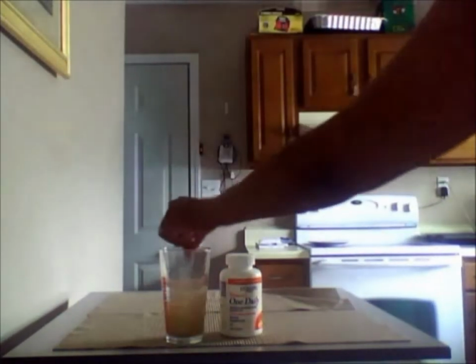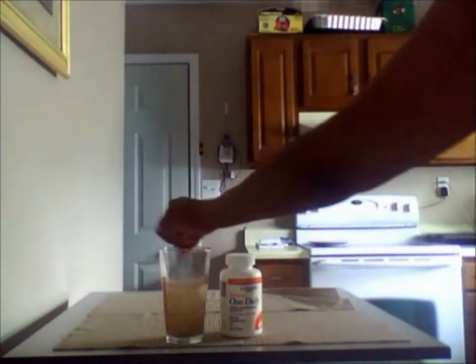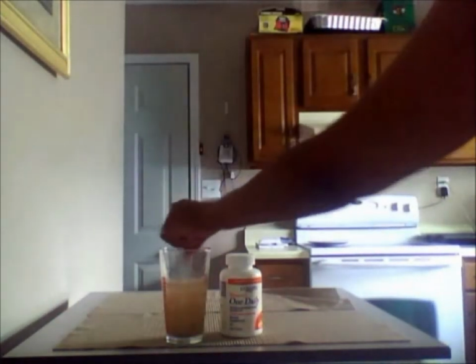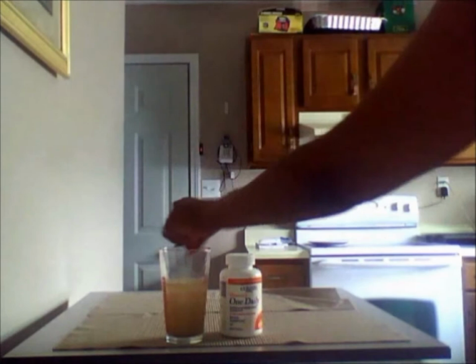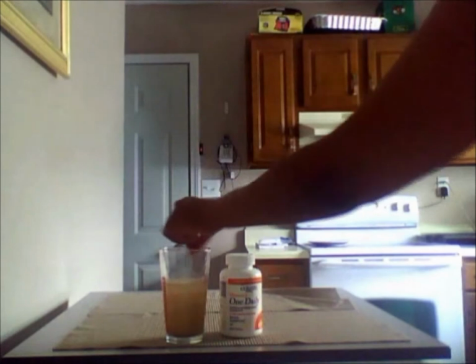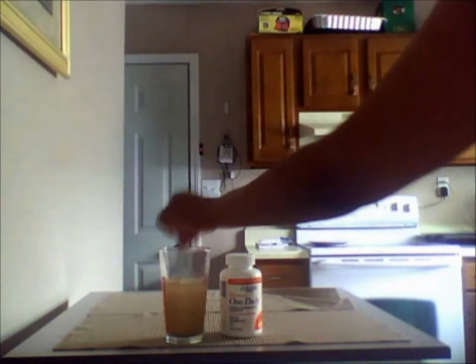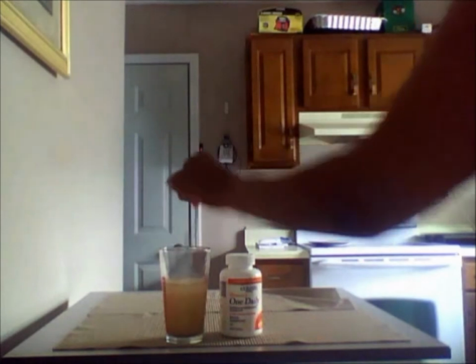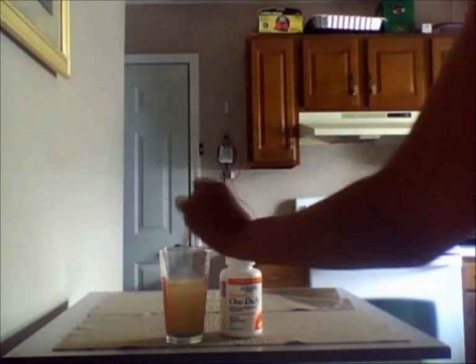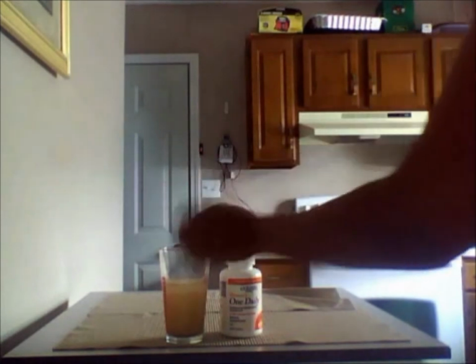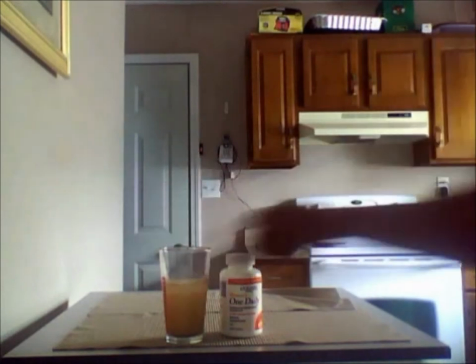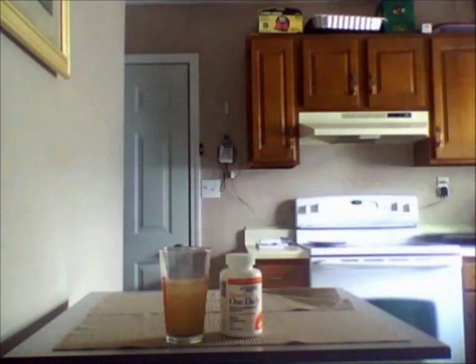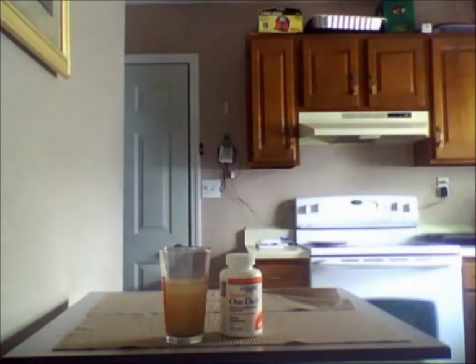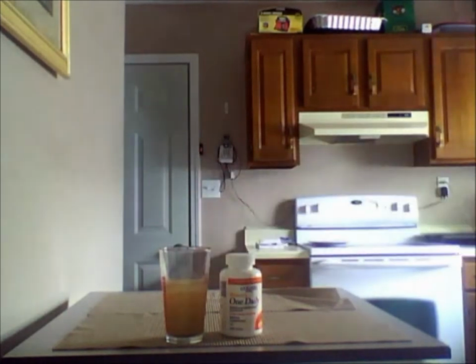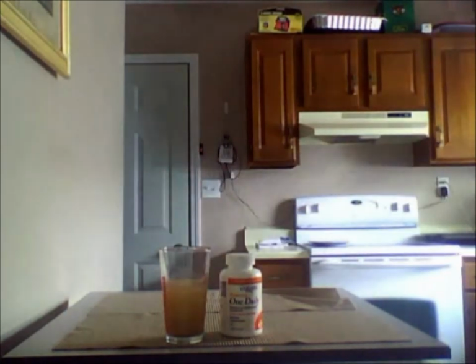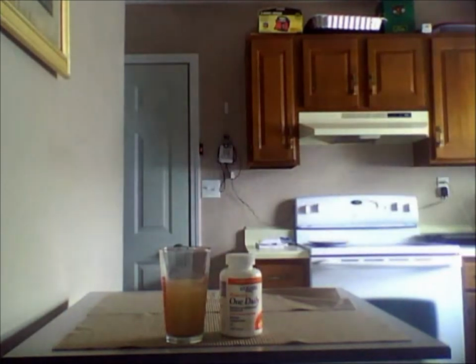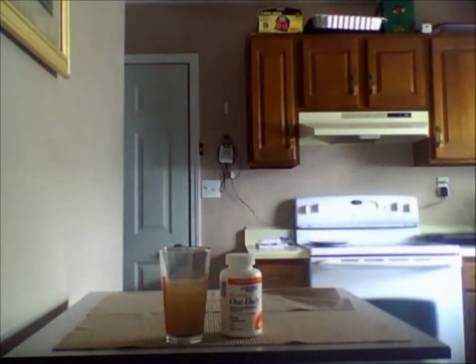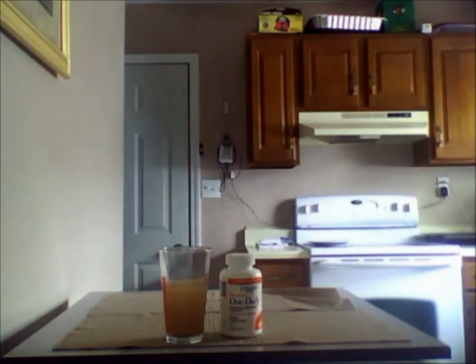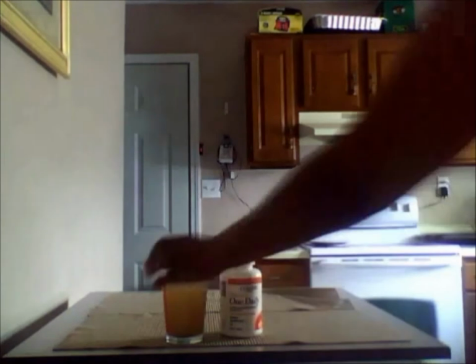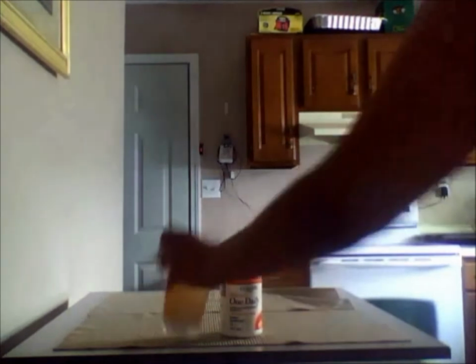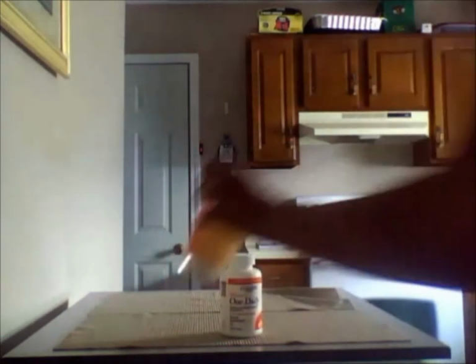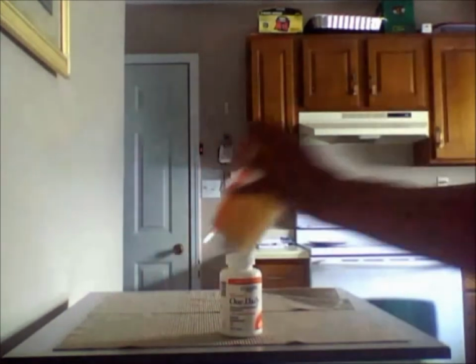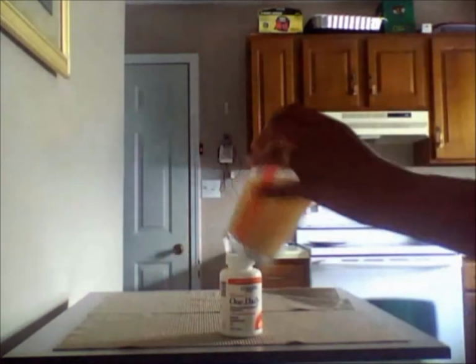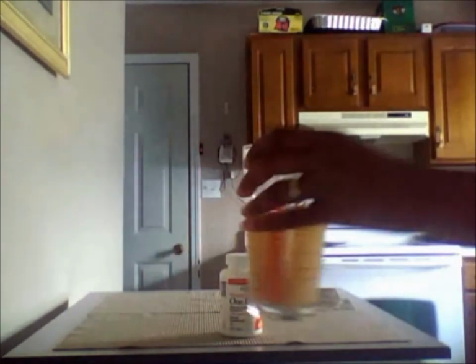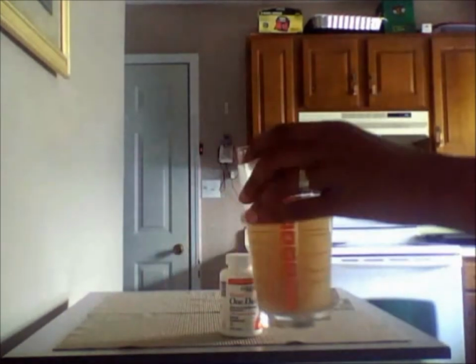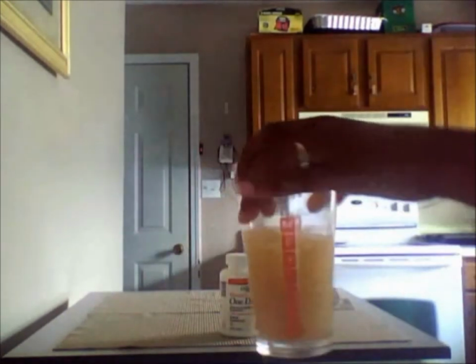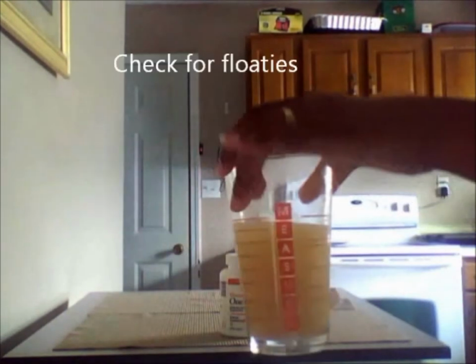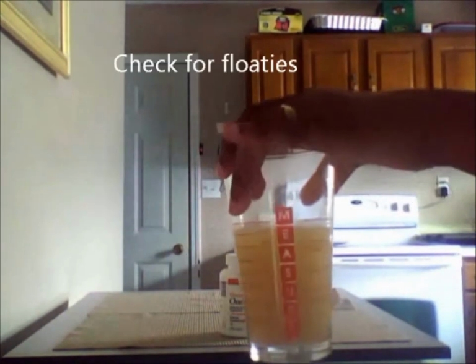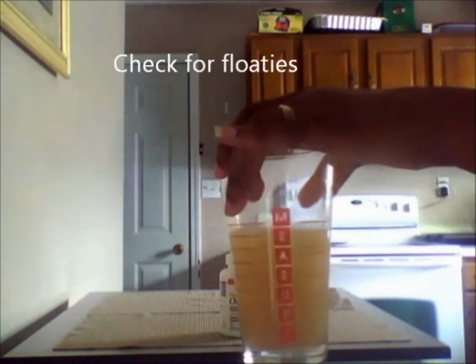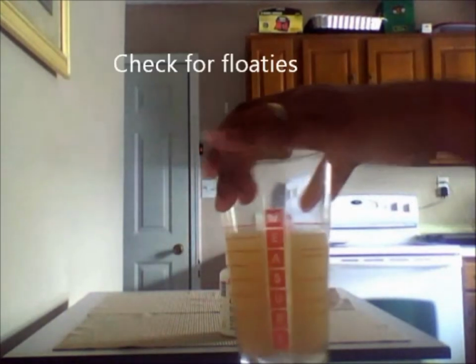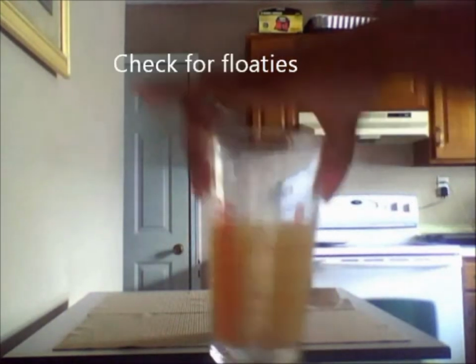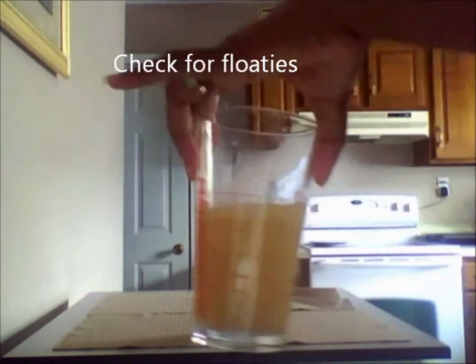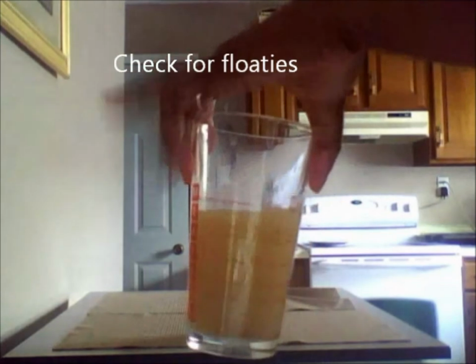As you can see, after 15 minutes my vitamin is completely broken down. After 30 minutes it is a powder, so it is completely broken down. Once you give it a good stir, I want you to check the top for floaties.